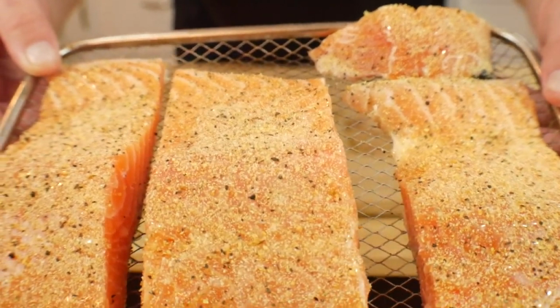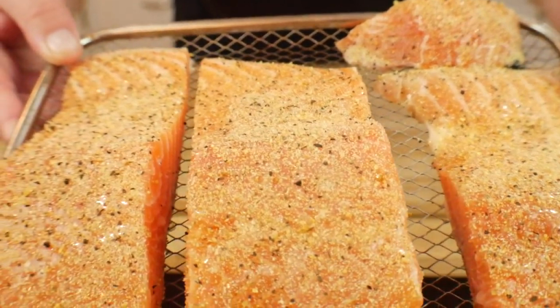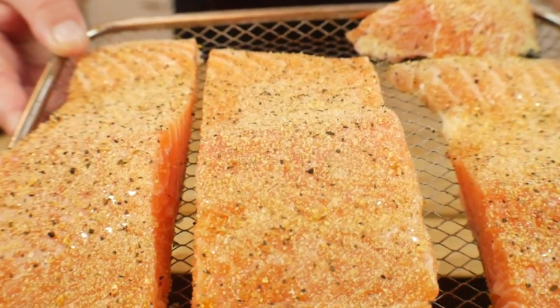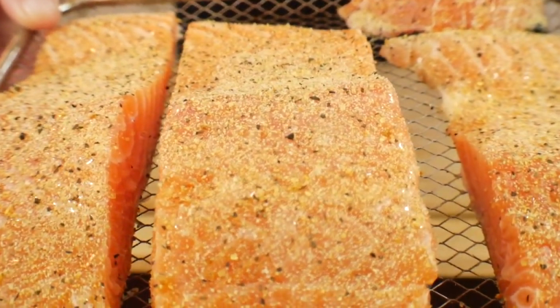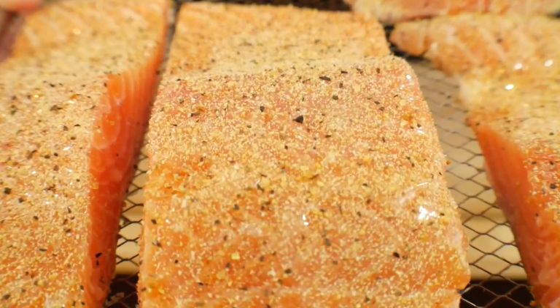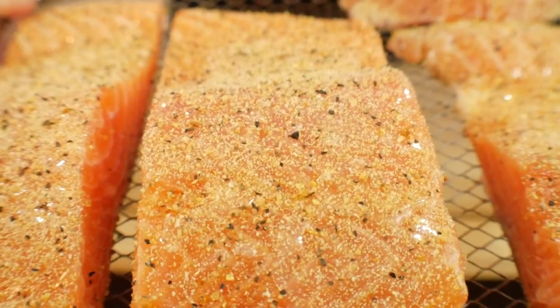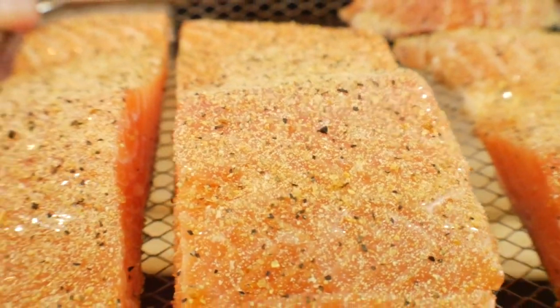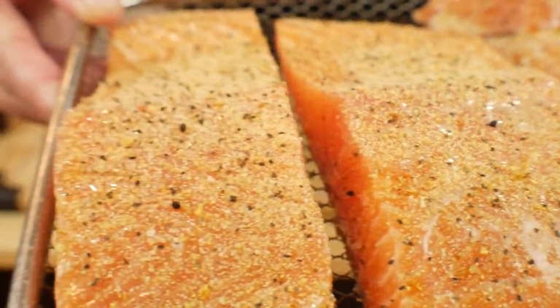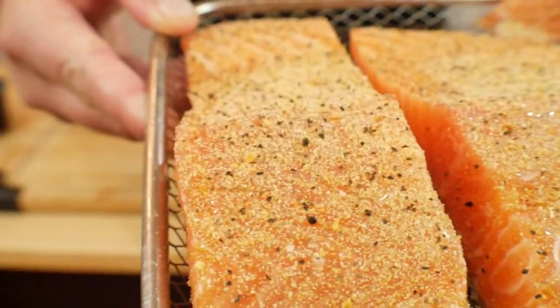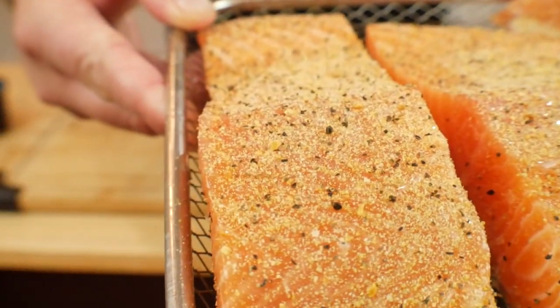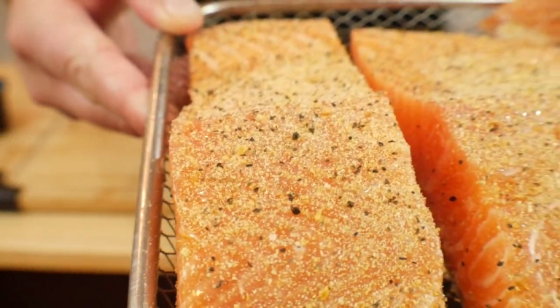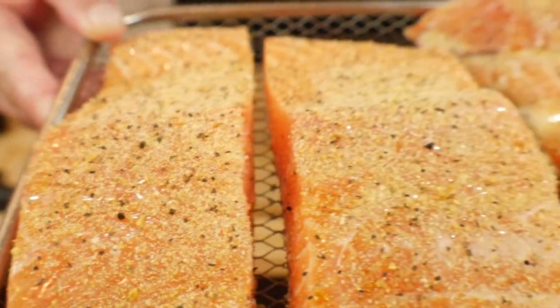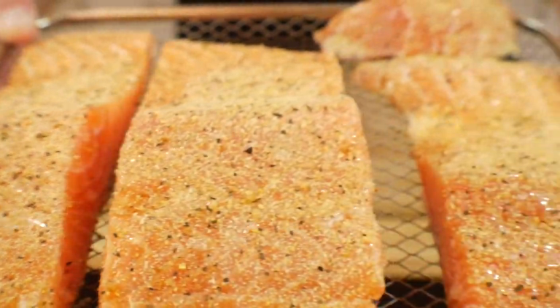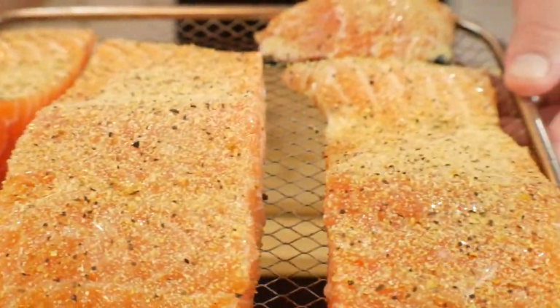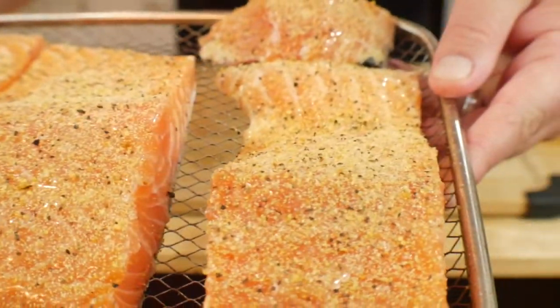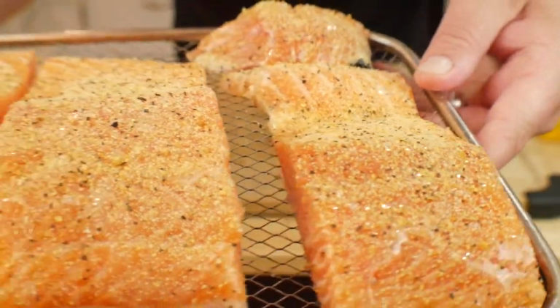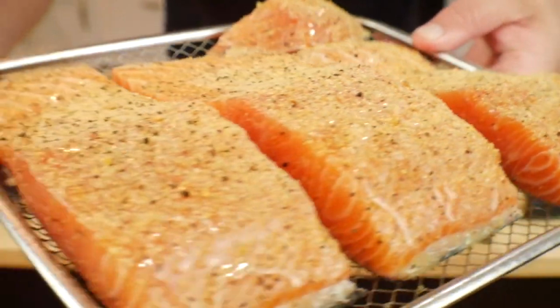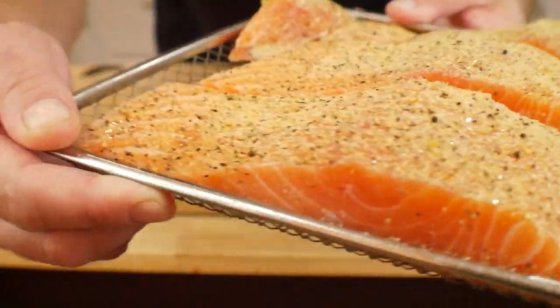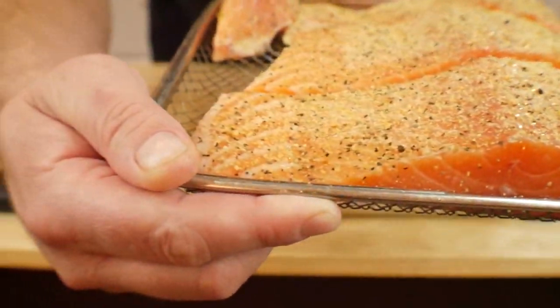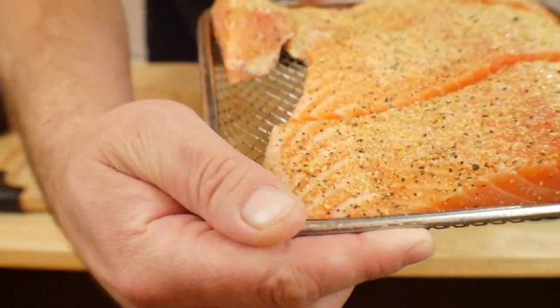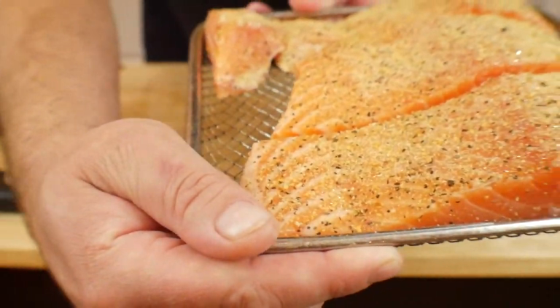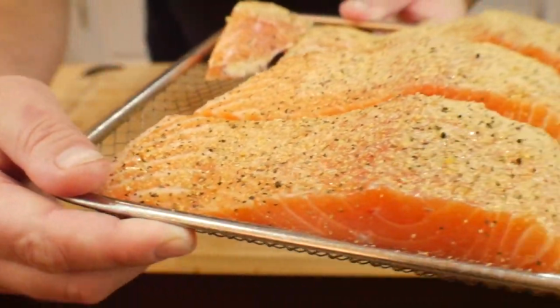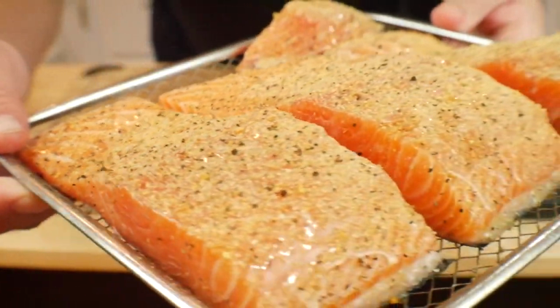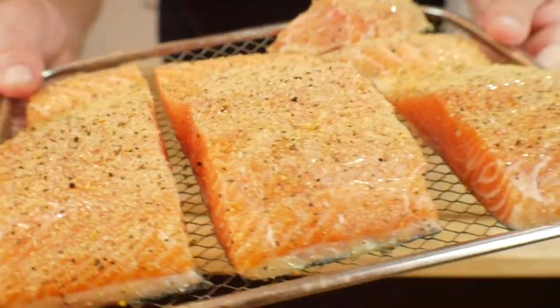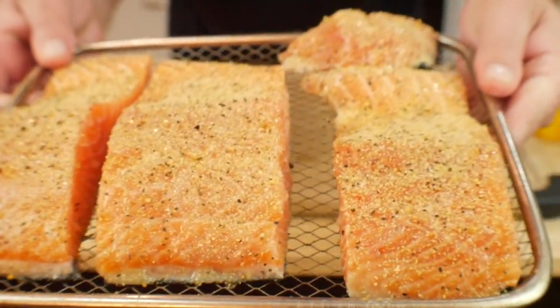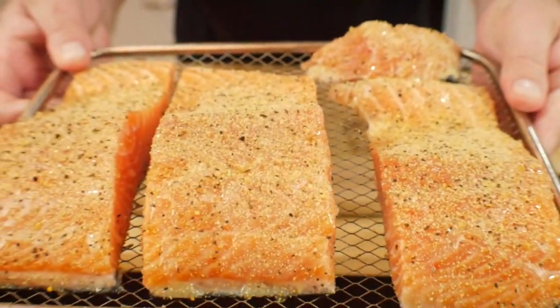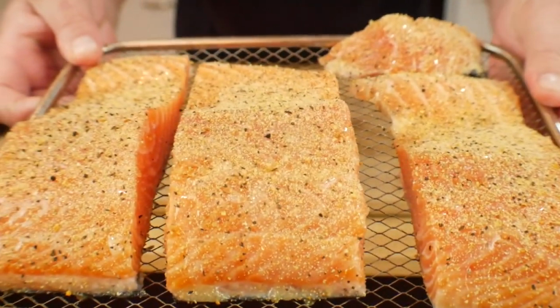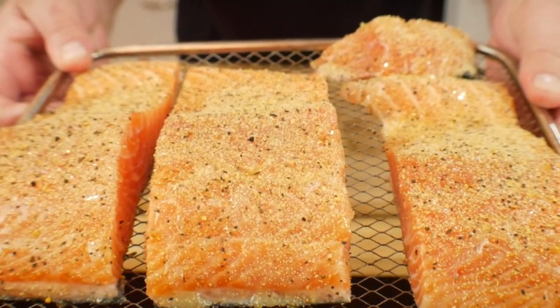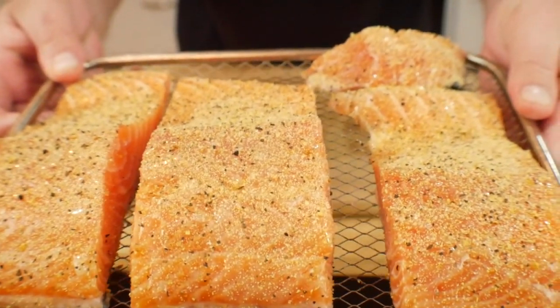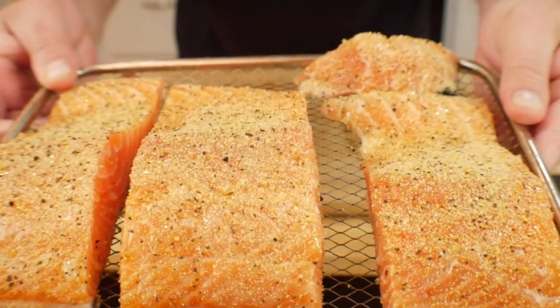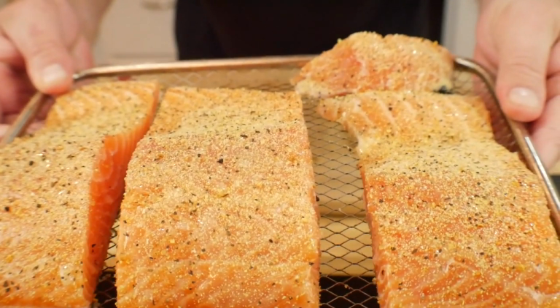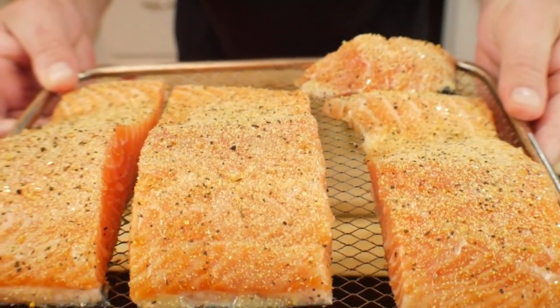Preparation is pretty much done — lemon pepper and a little bit of butter. We're going to go ahead and stick this in the air fryer.